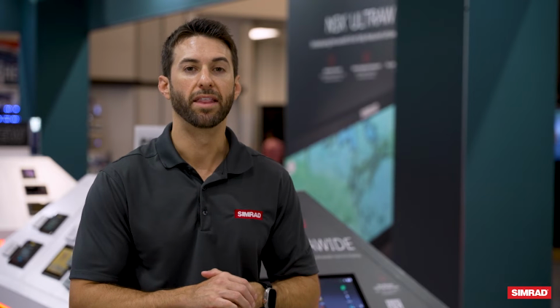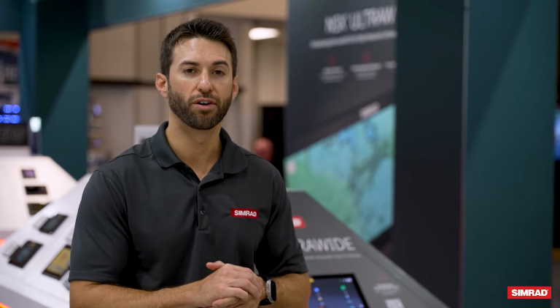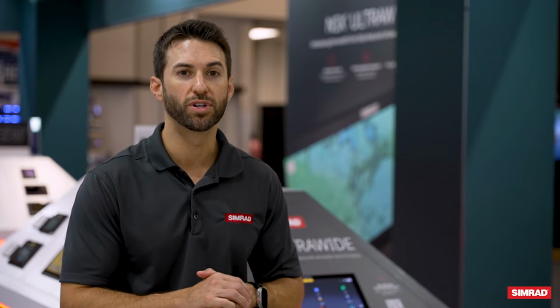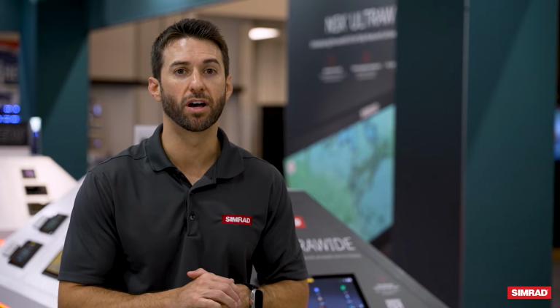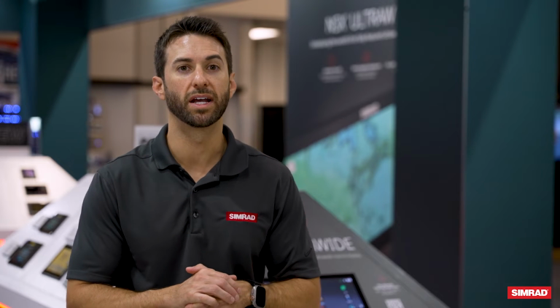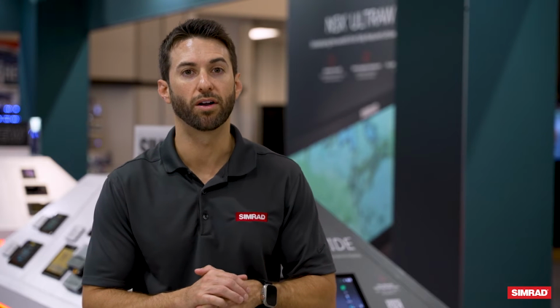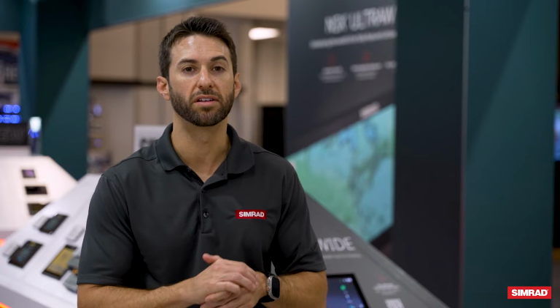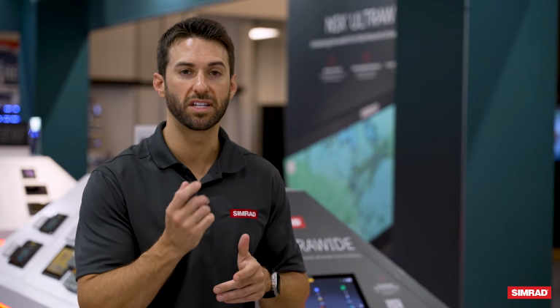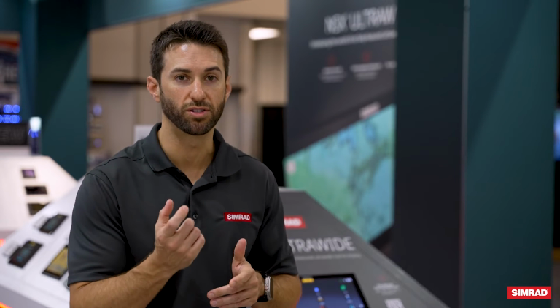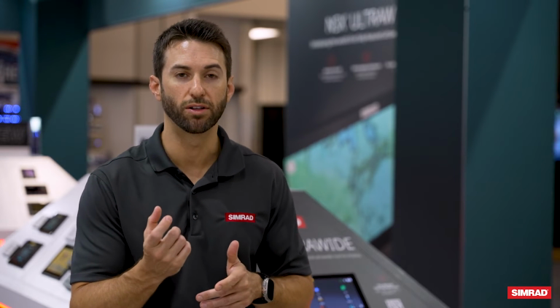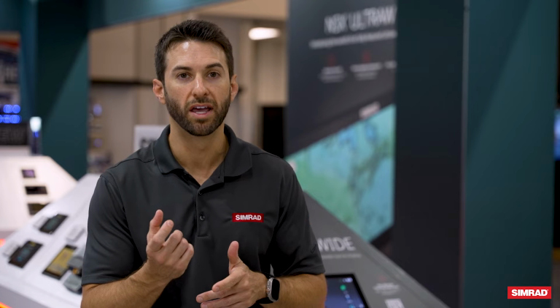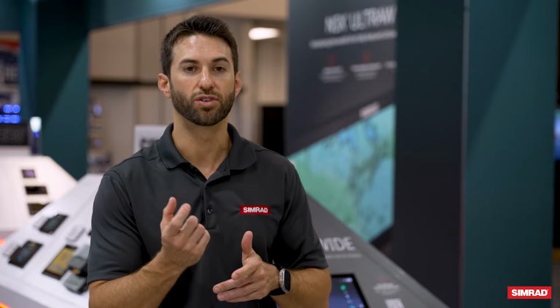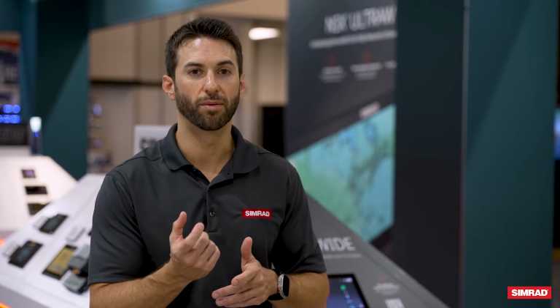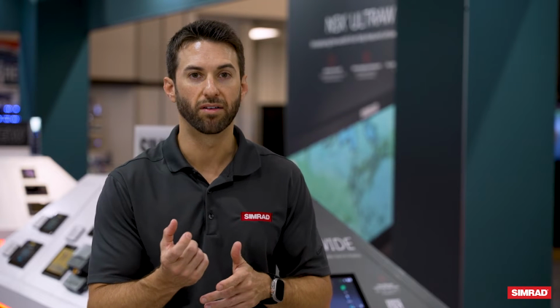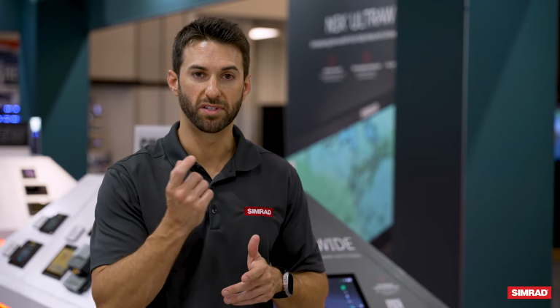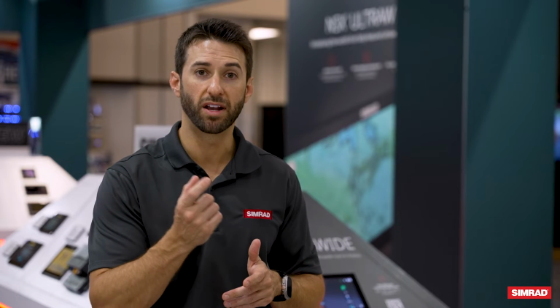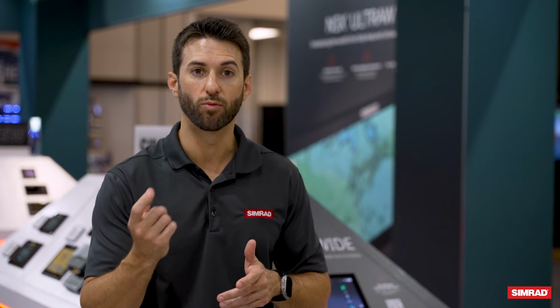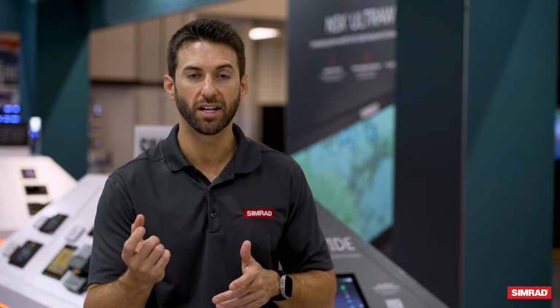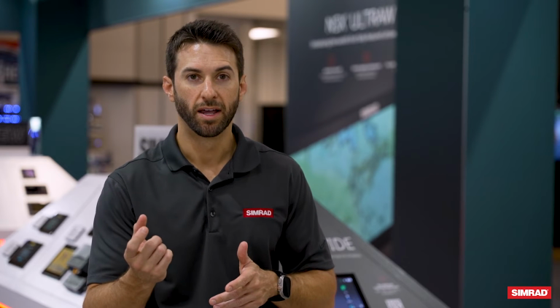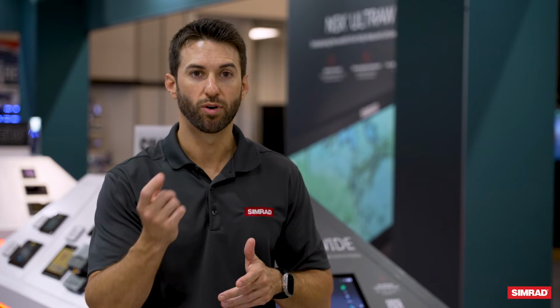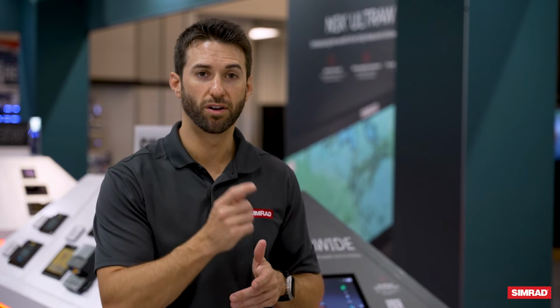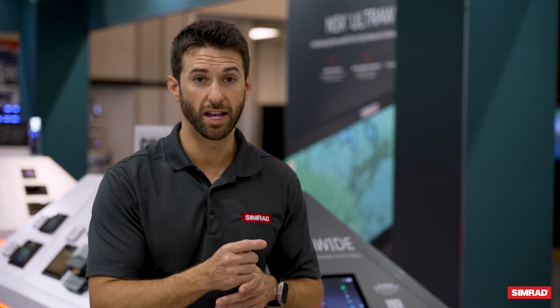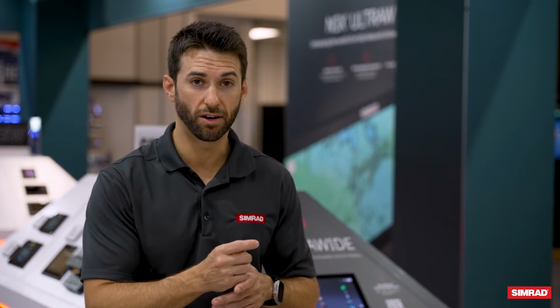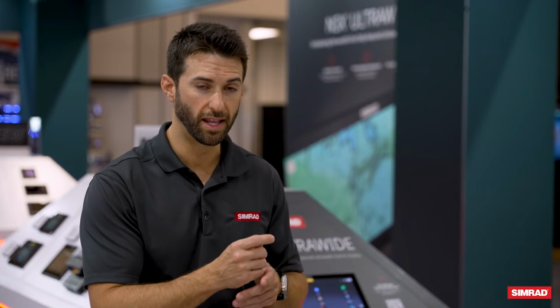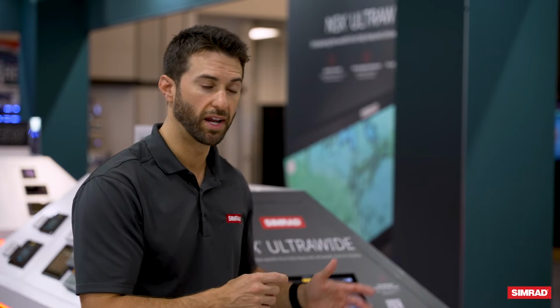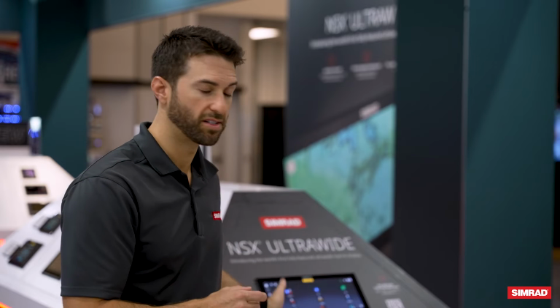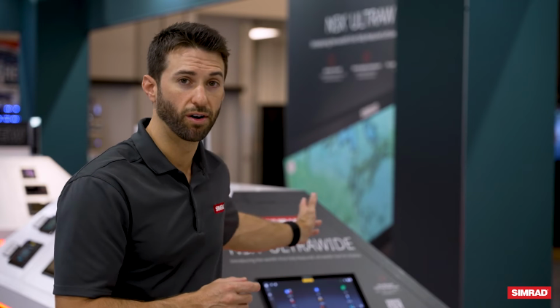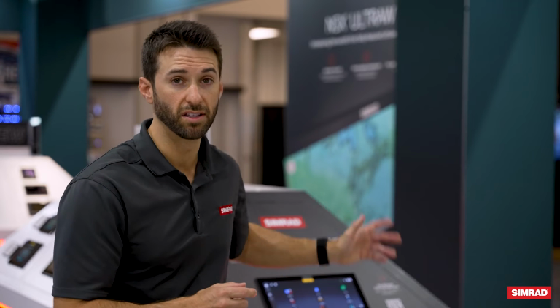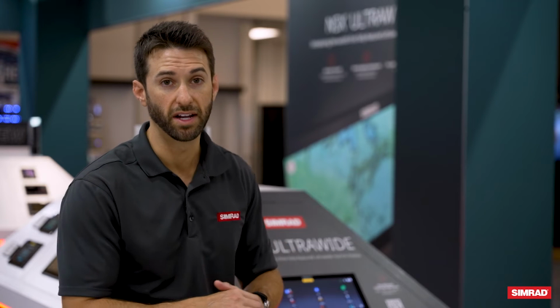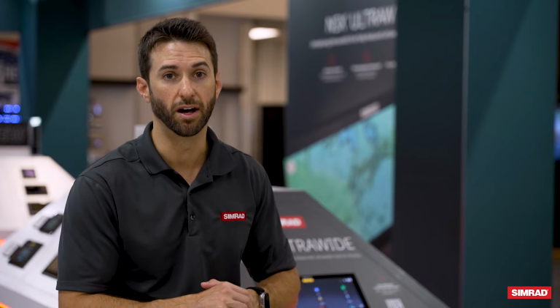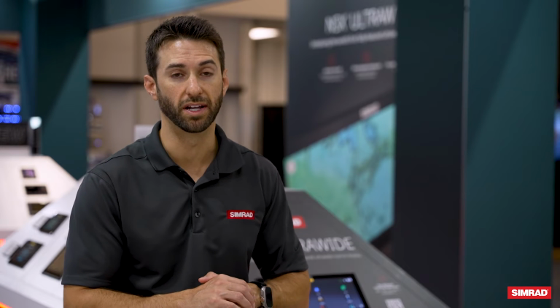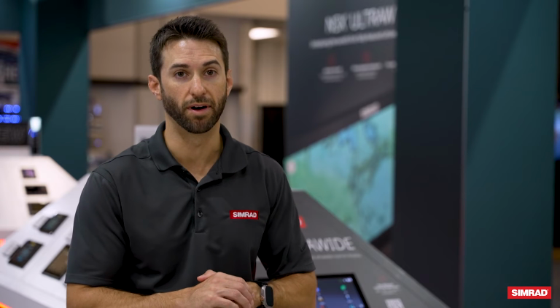The third option is updating it on an SD card — downloading the software update from the Simrad Yachting website, transferring it over to the SD card, and then bringing that SD card into the device and uploading it that way.